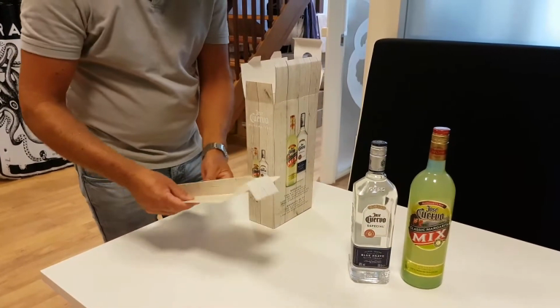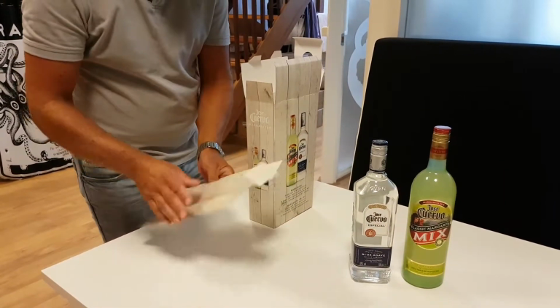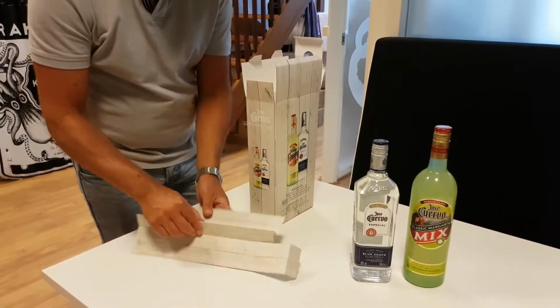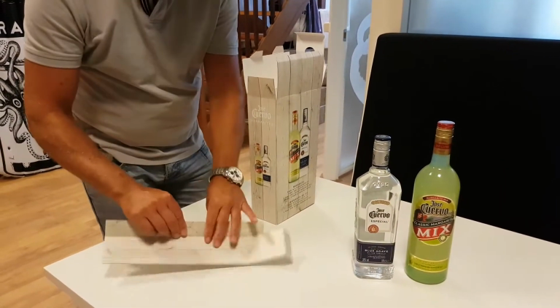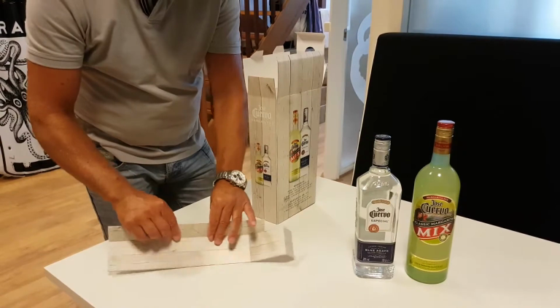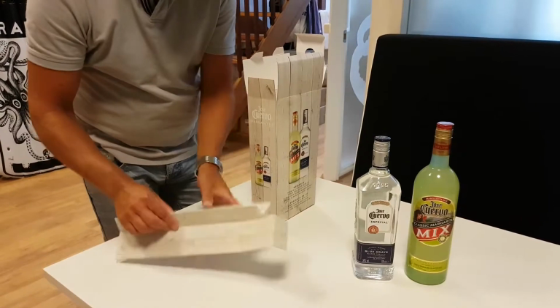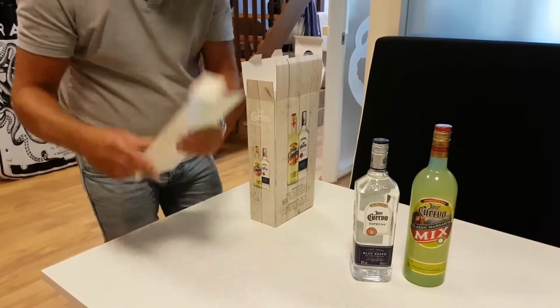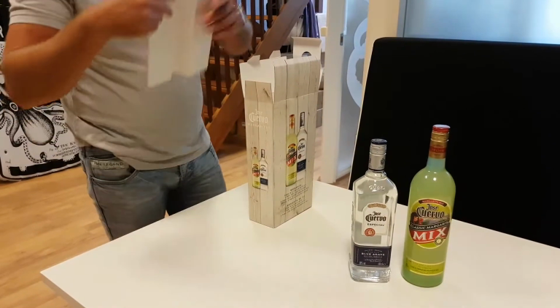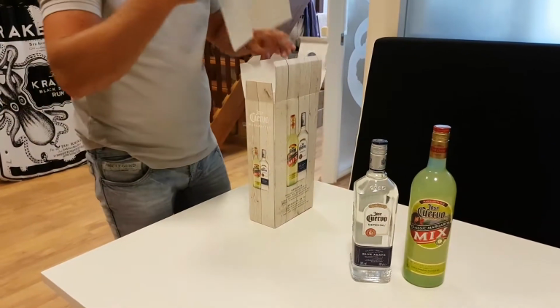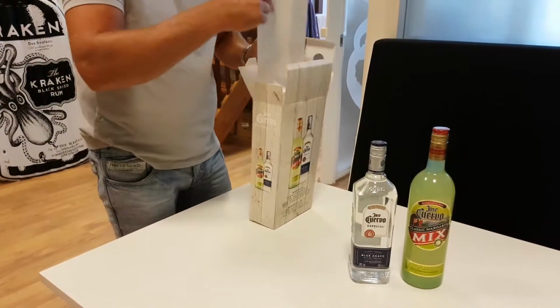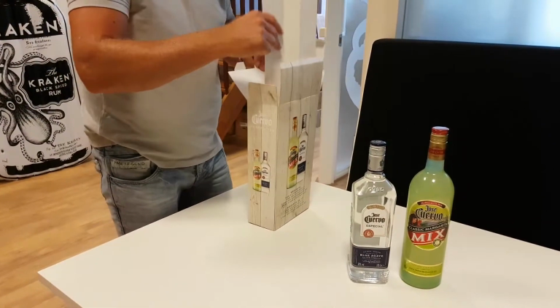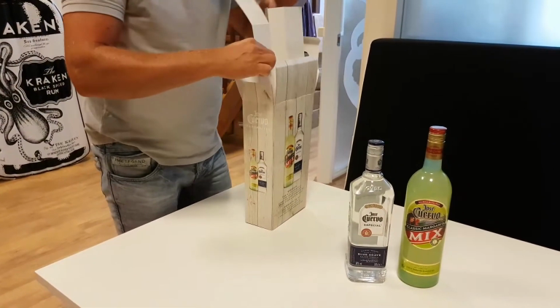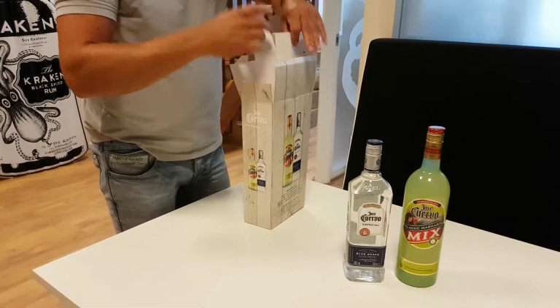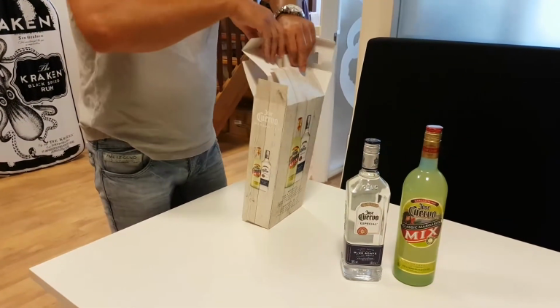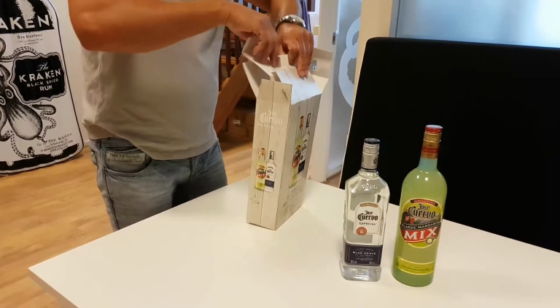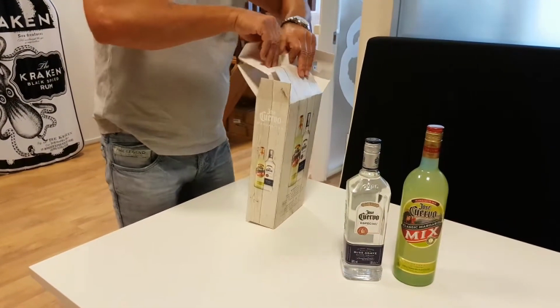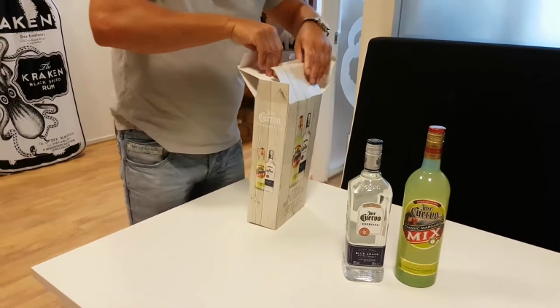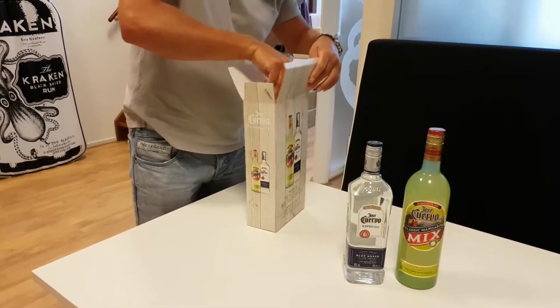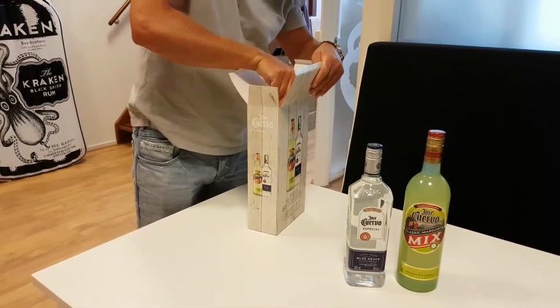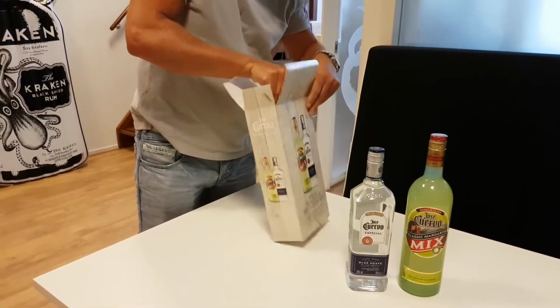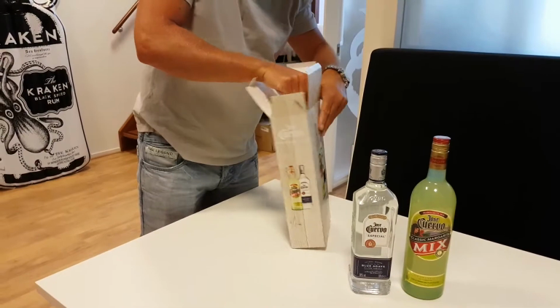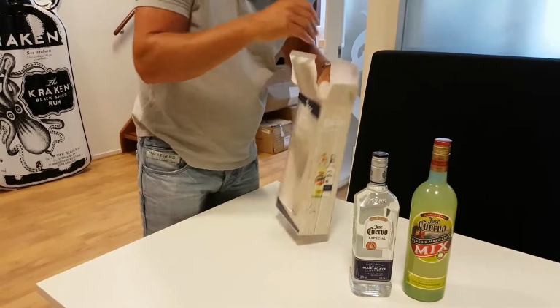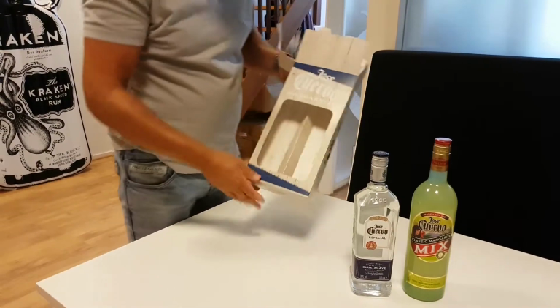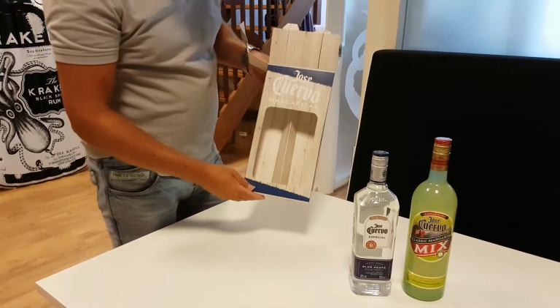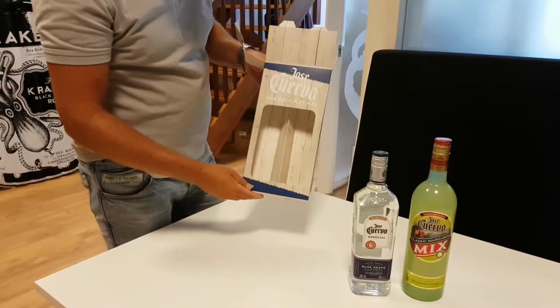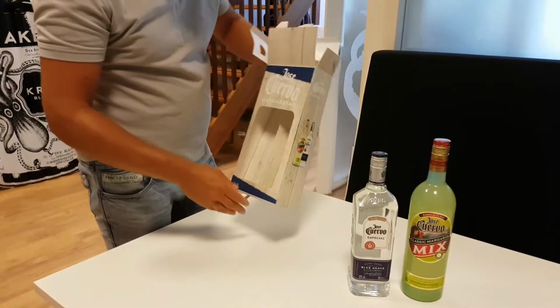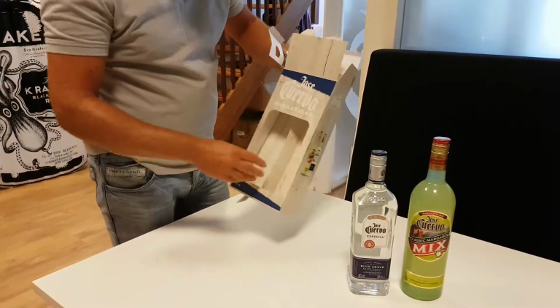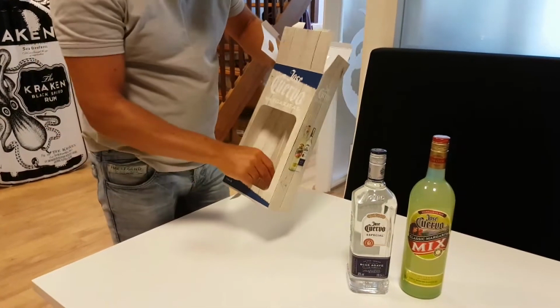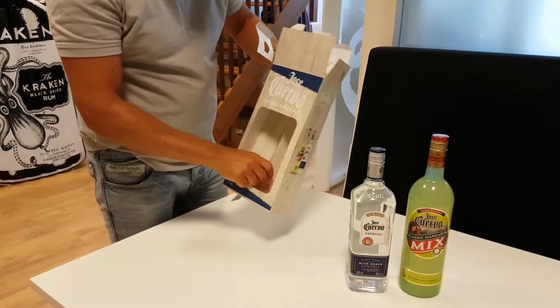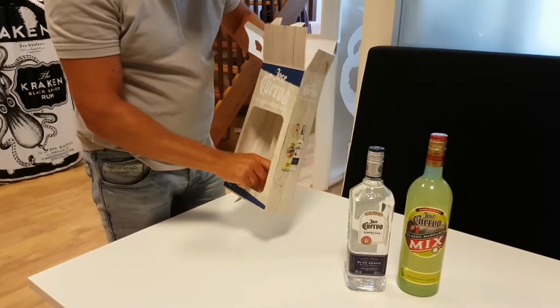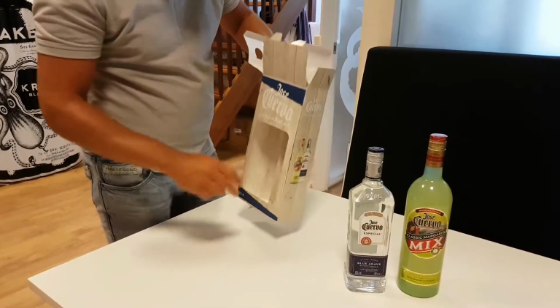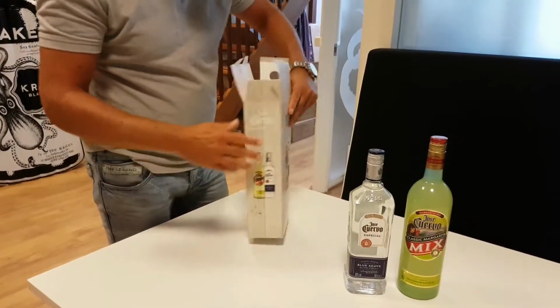Fold it a little bit and put it inside, with the window at the front.